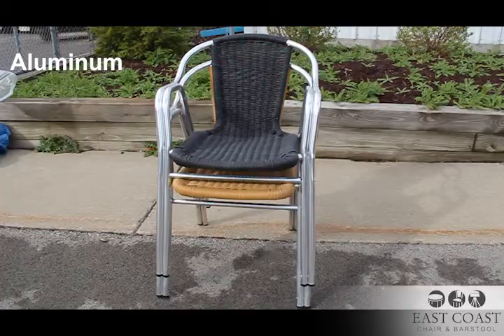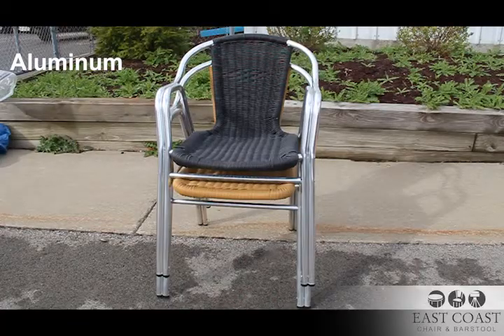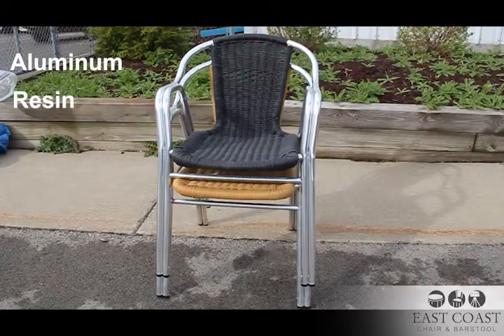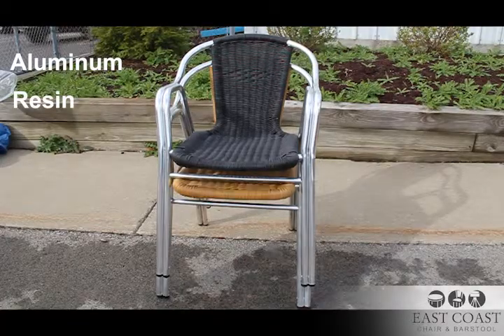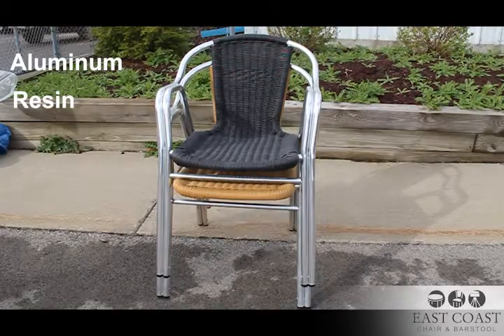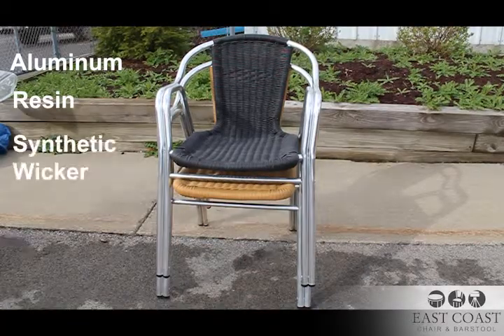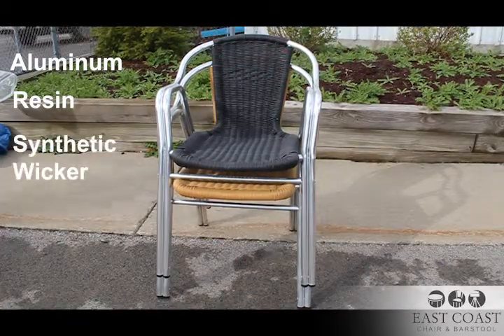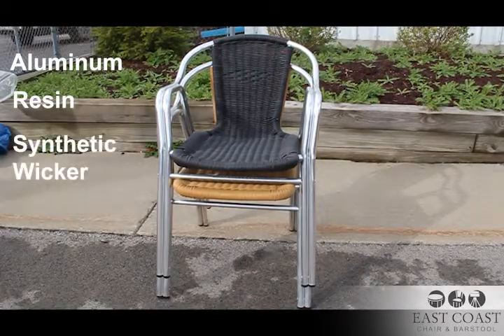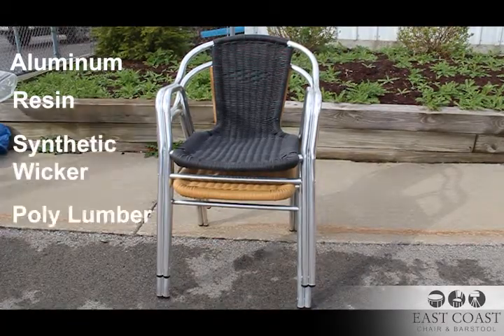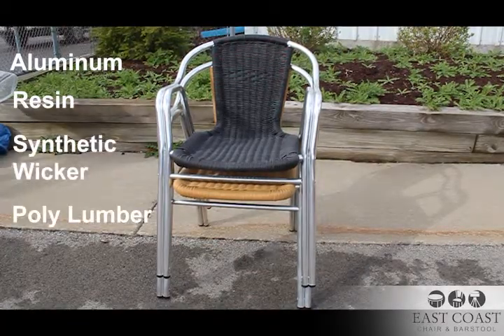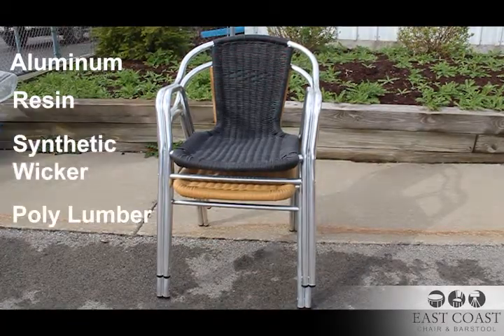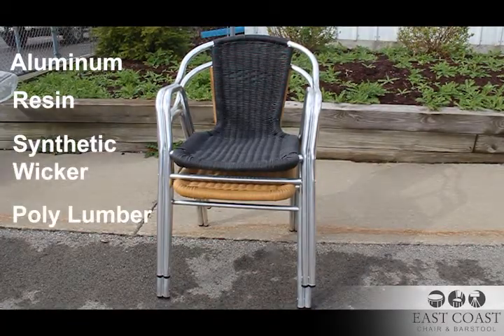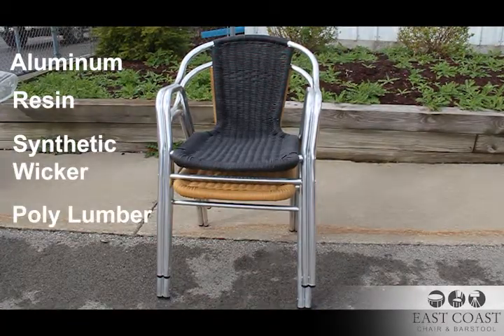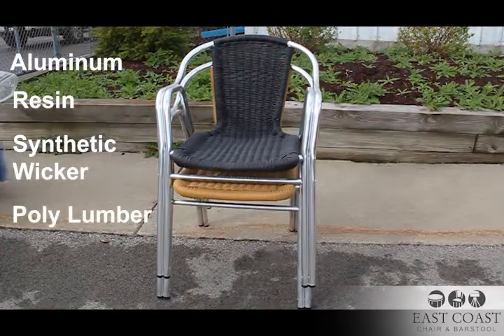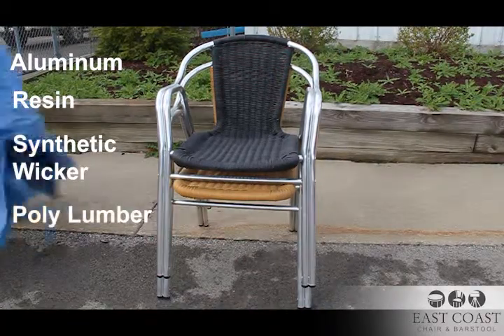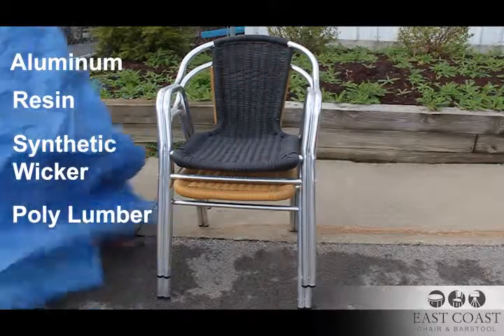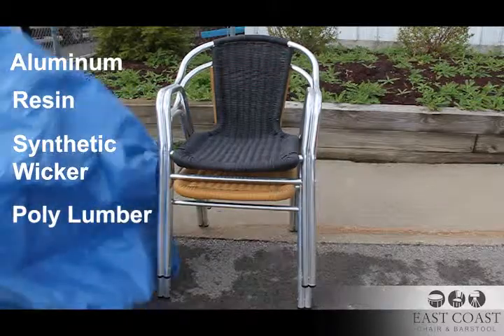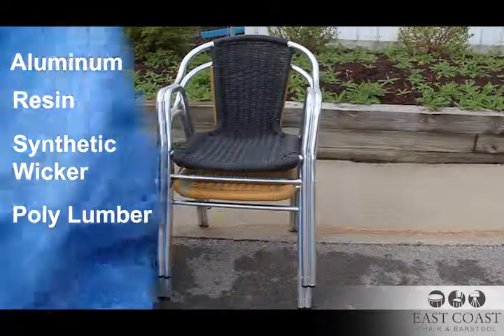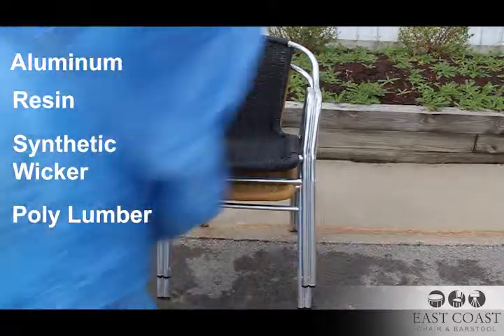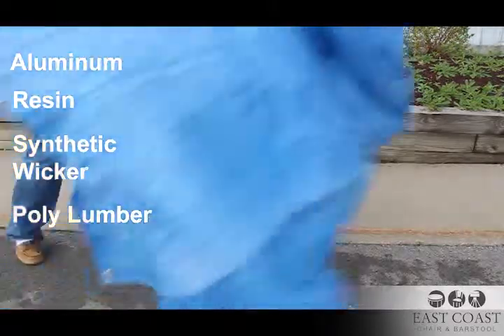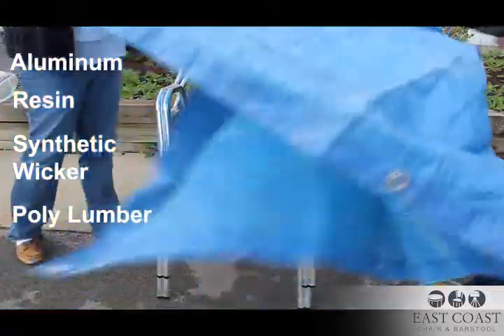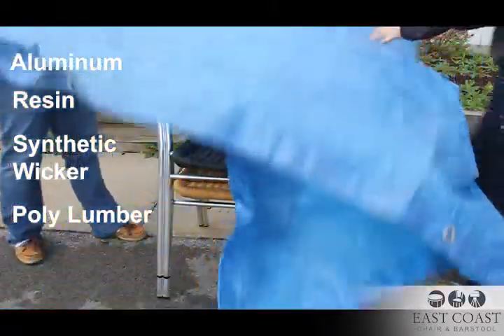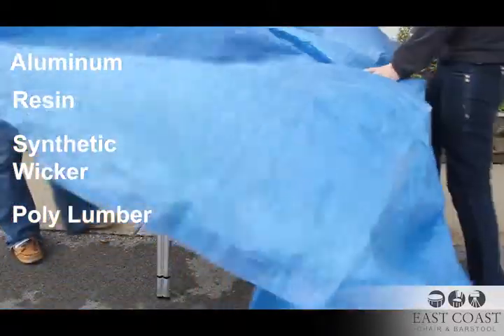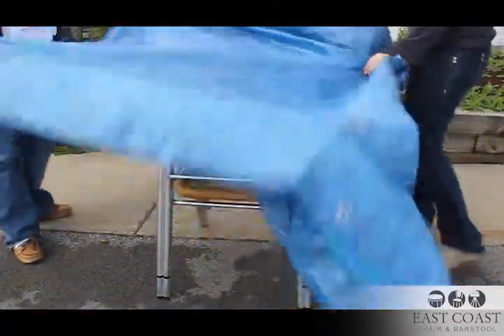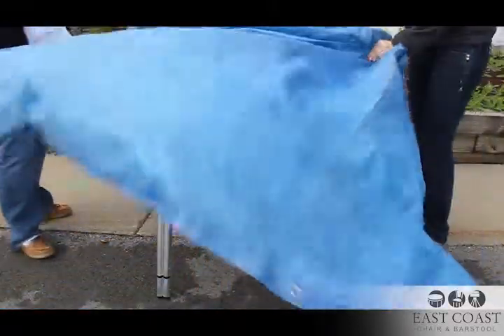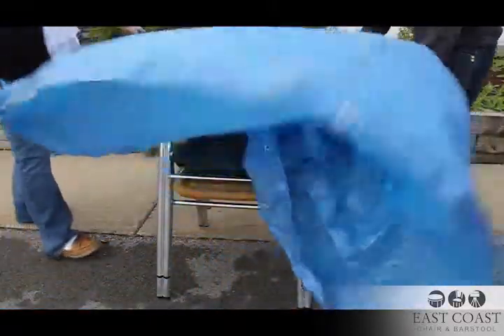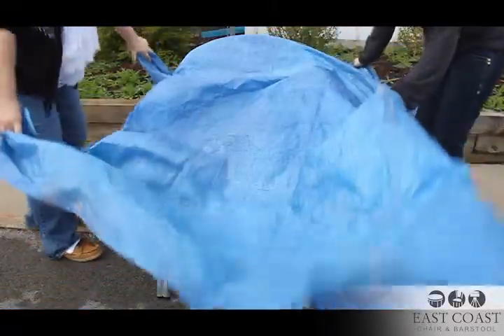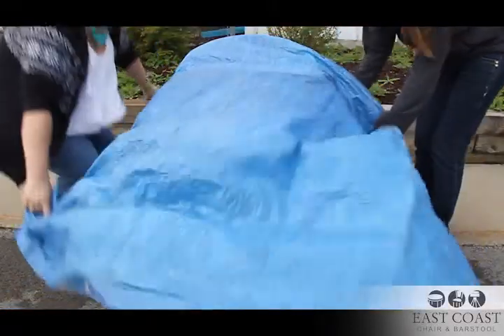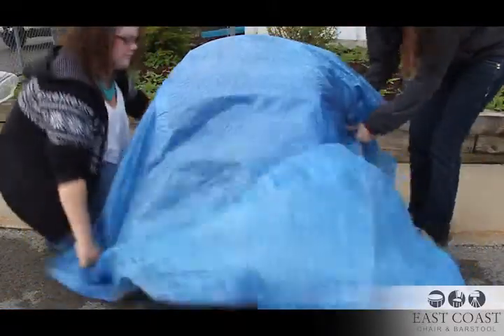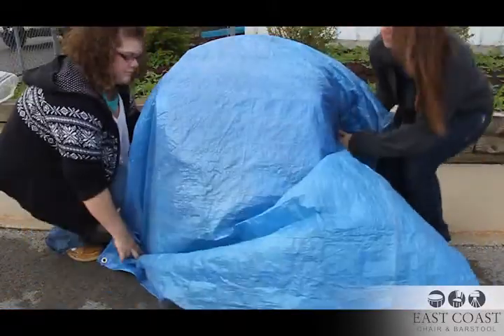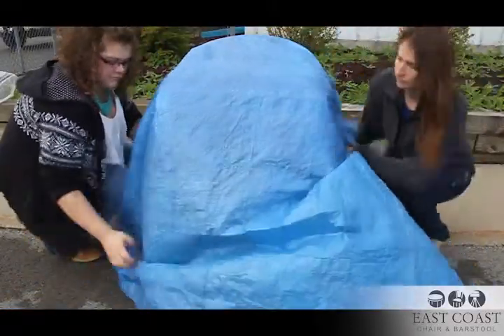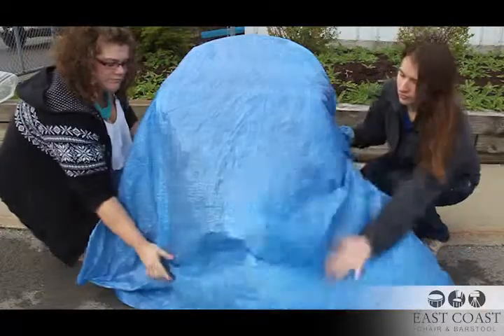Aluminum, resin, synthetic wicker, and polylumber — all popular outdoor furniture frames — are safe to keep outside all winter long, but should be kept dry and covered if possible.